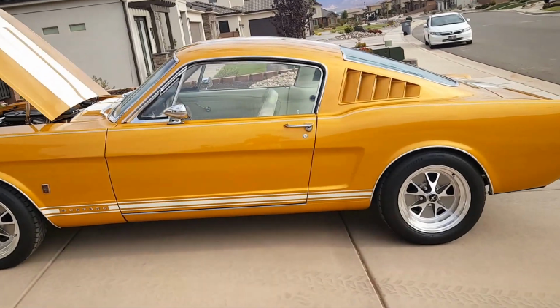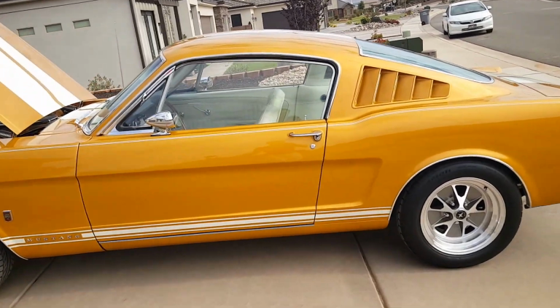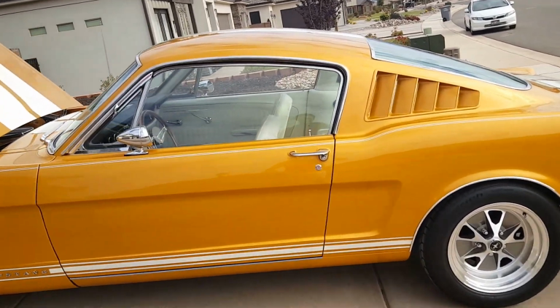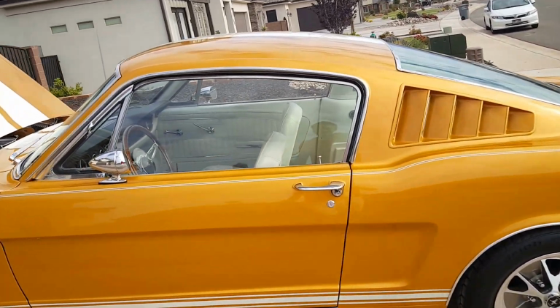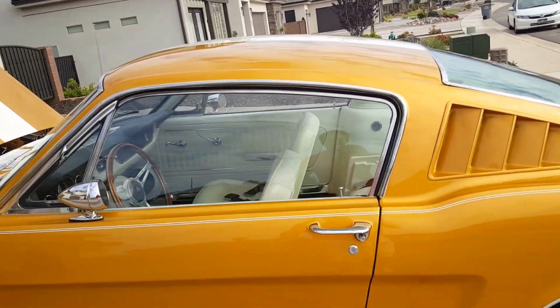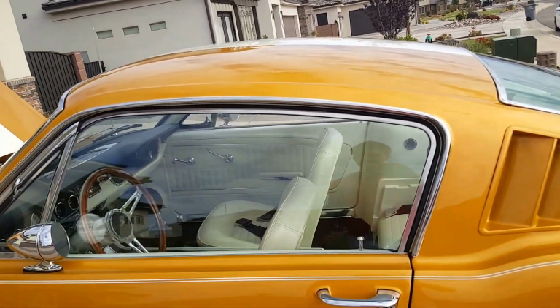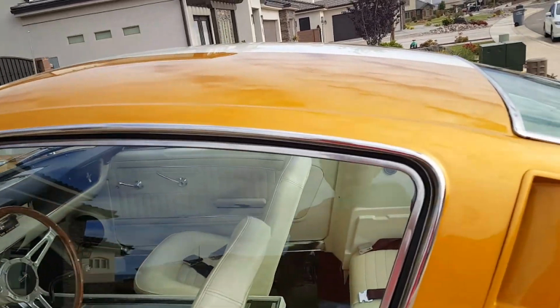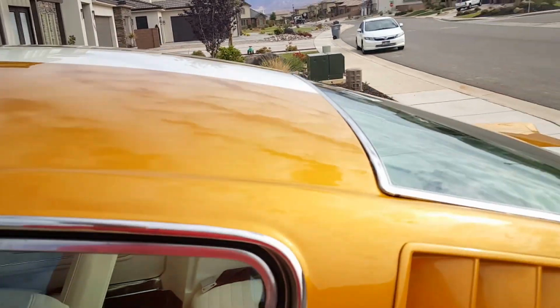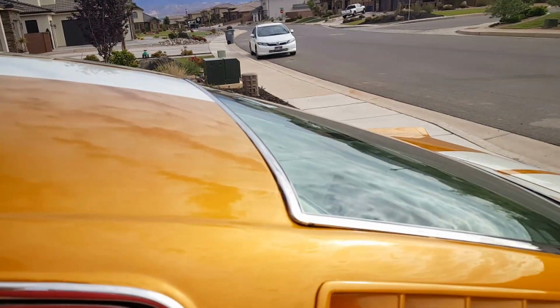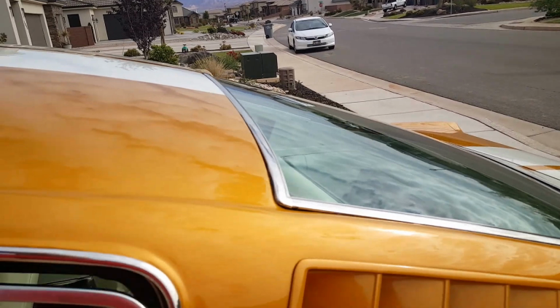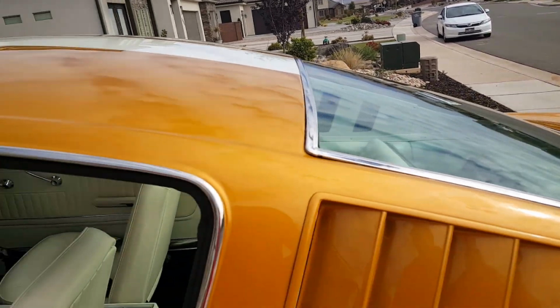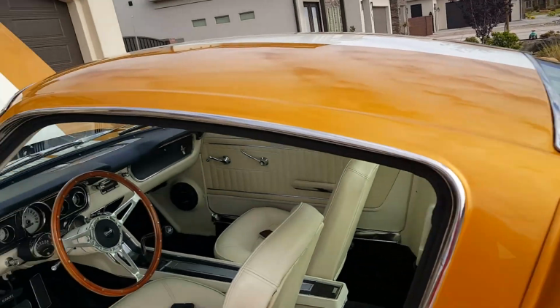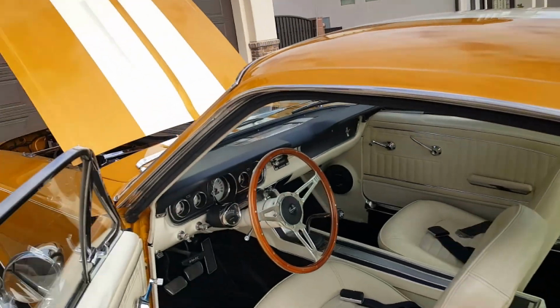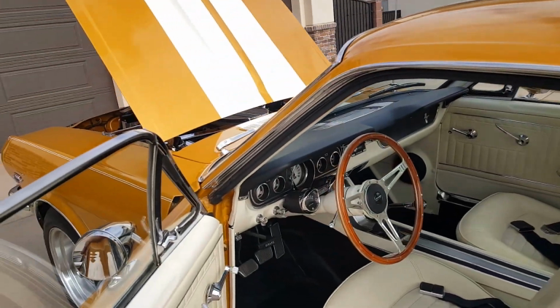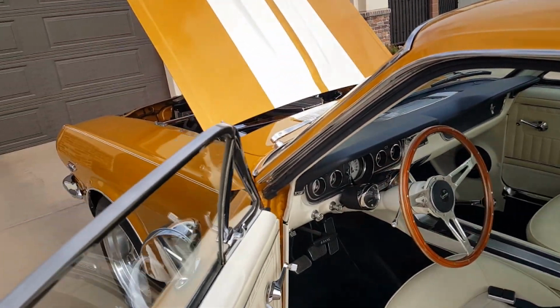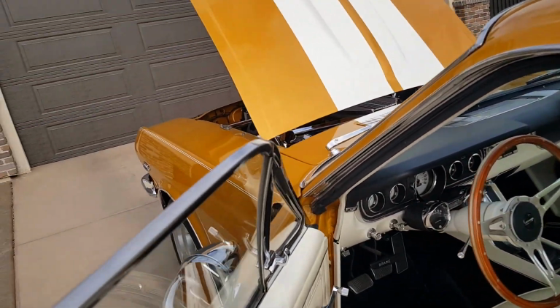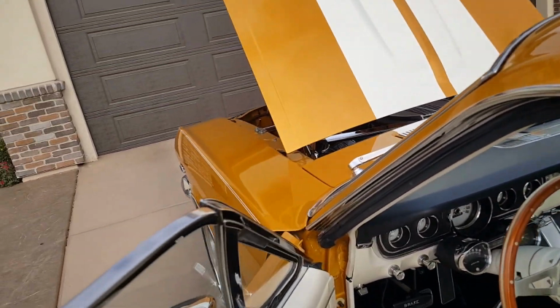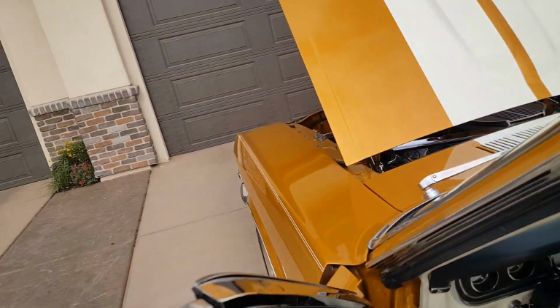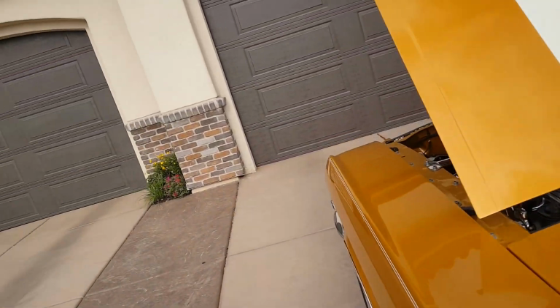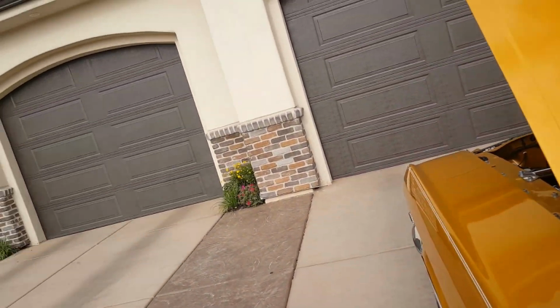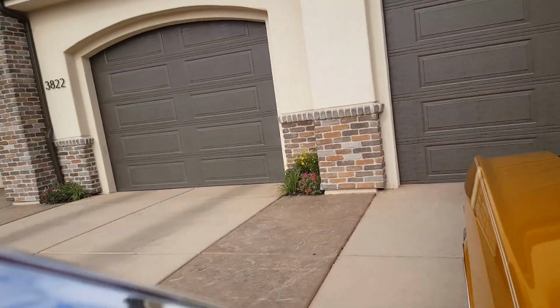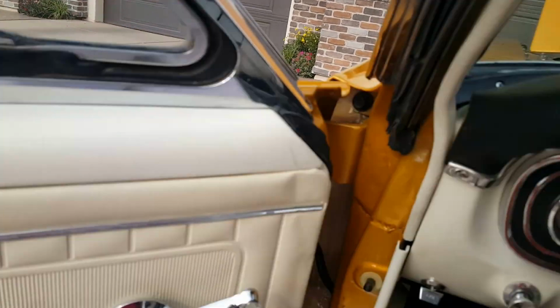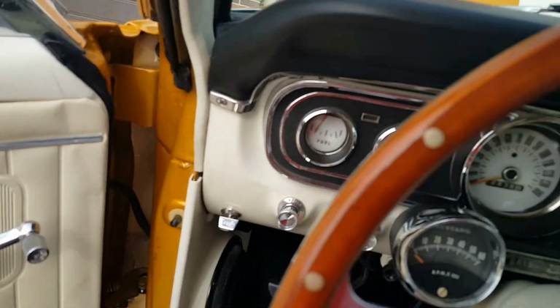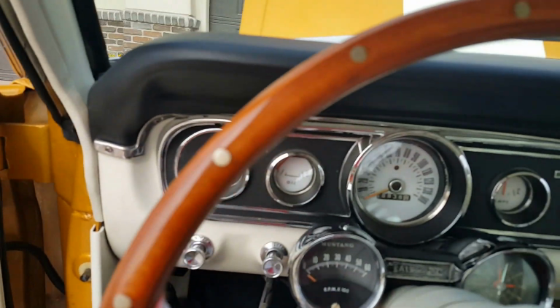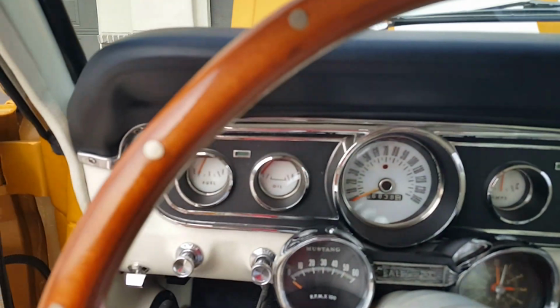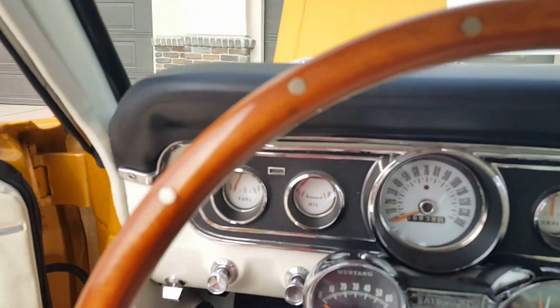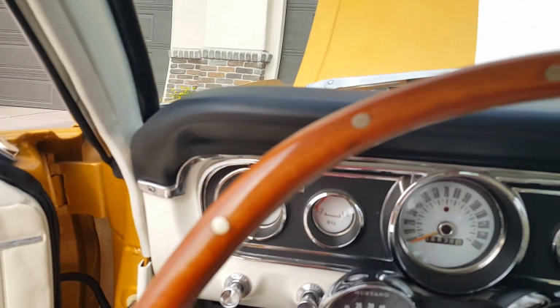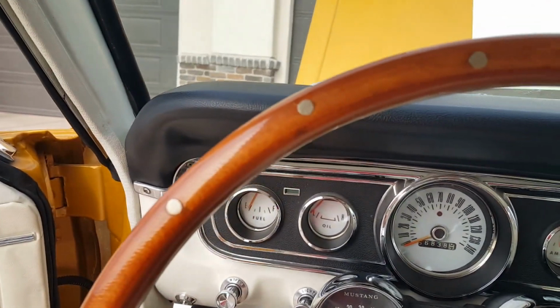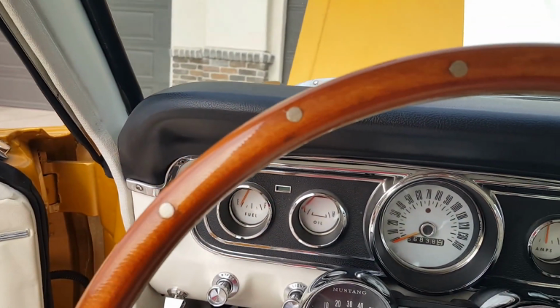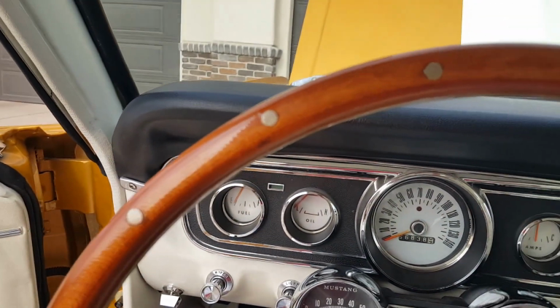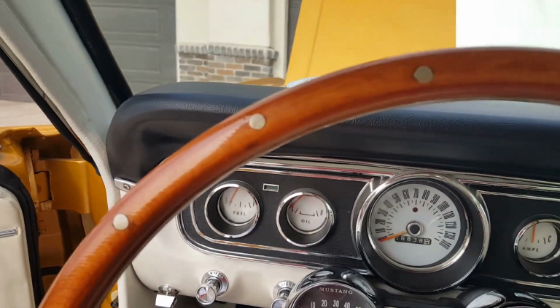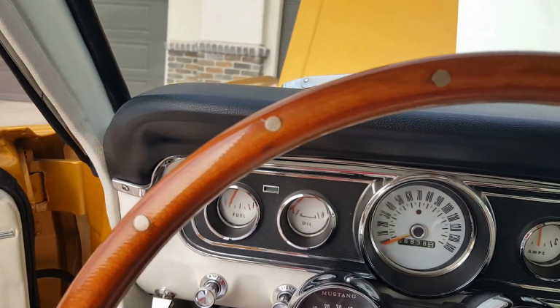This video is the 1965 Mustang Fastback. We're gonna start this thing up and listen to it. This is a cold start.